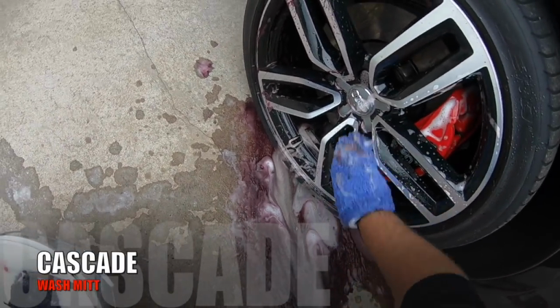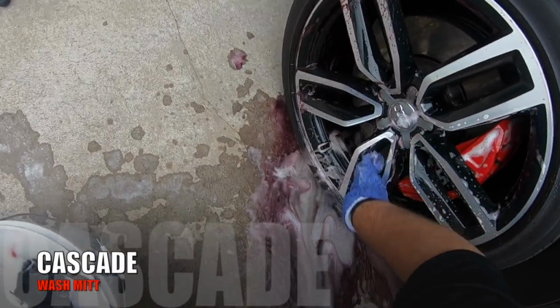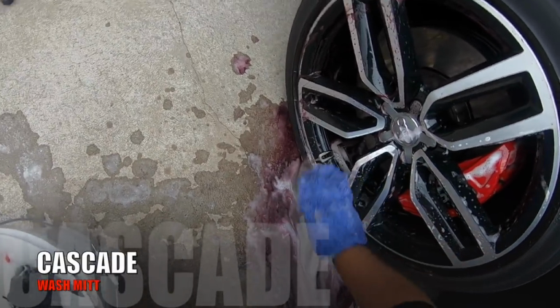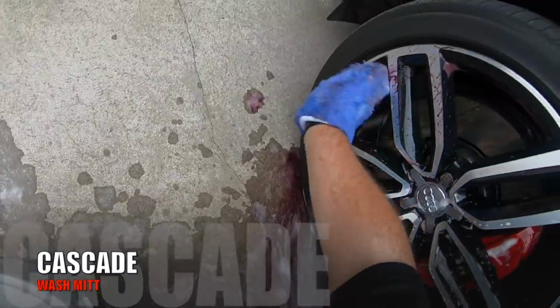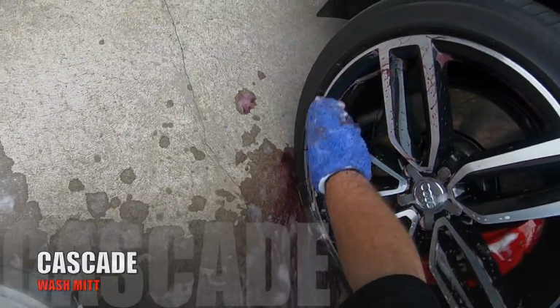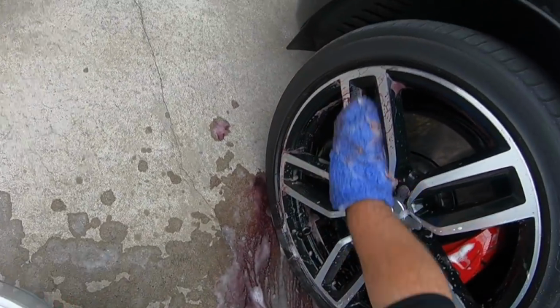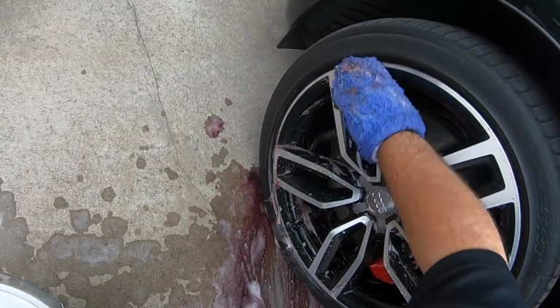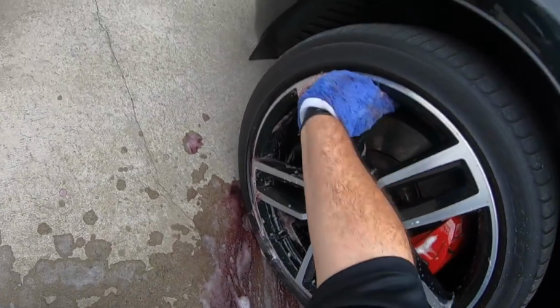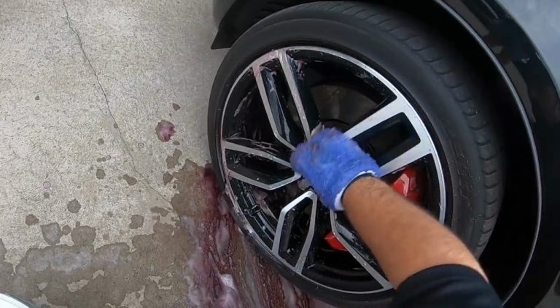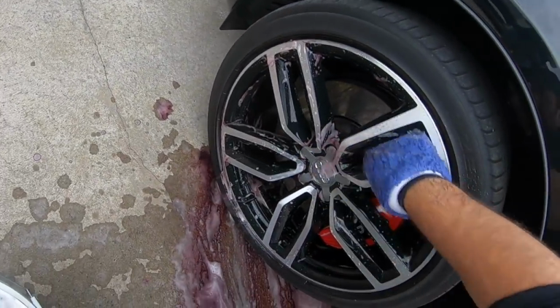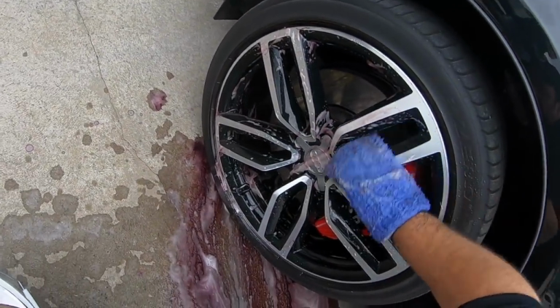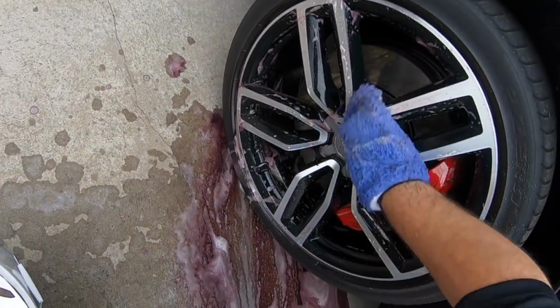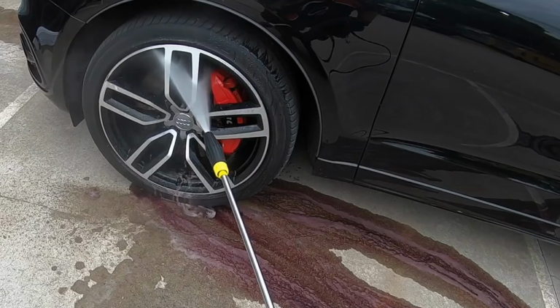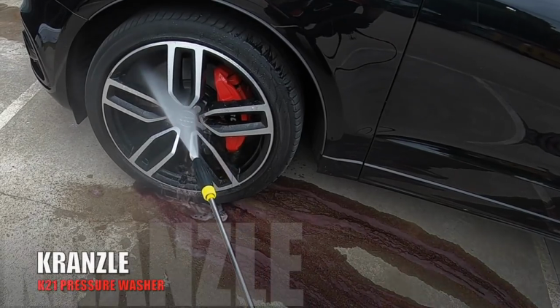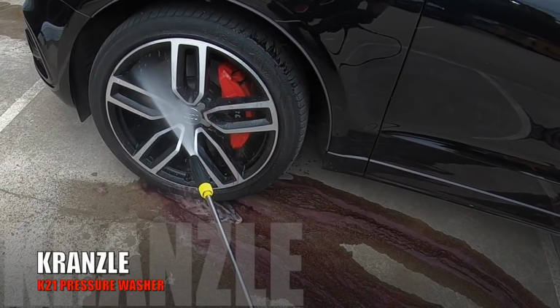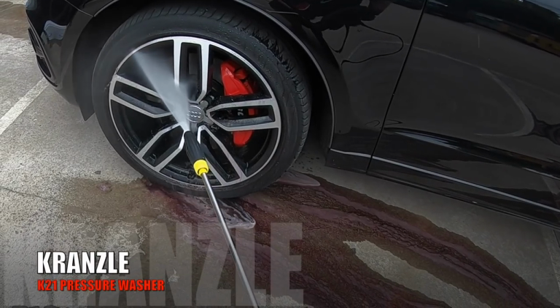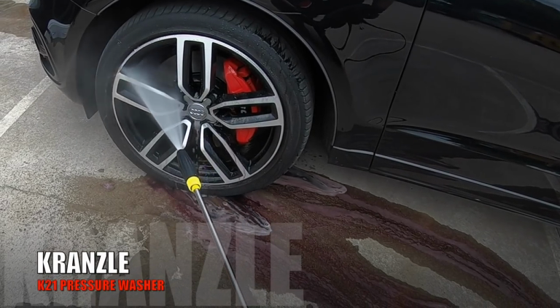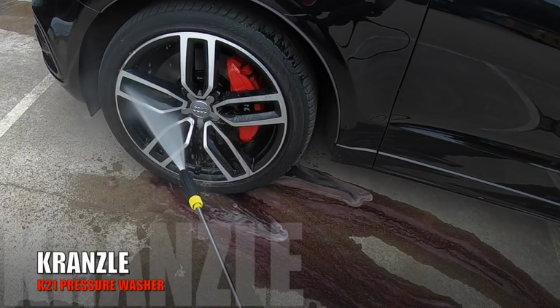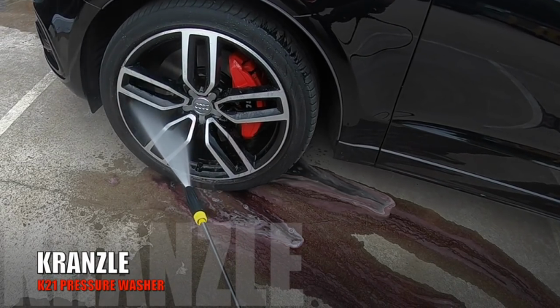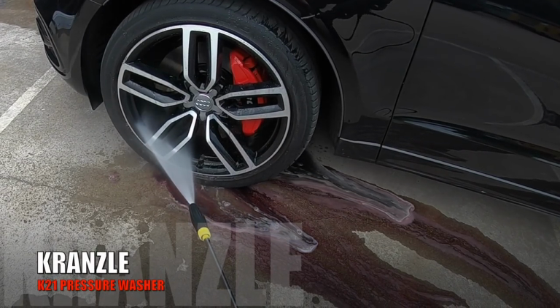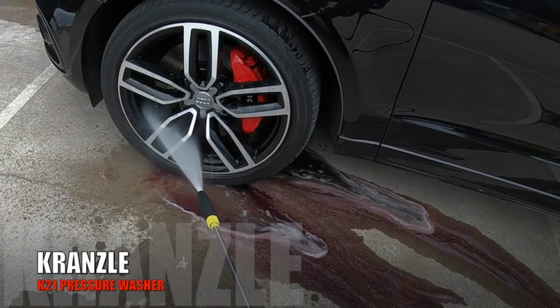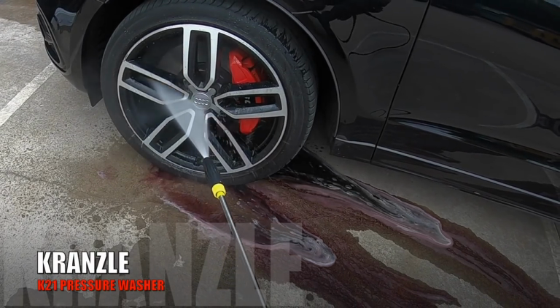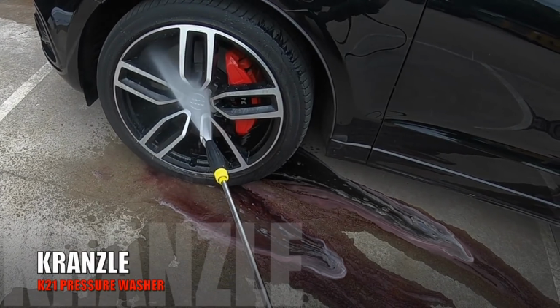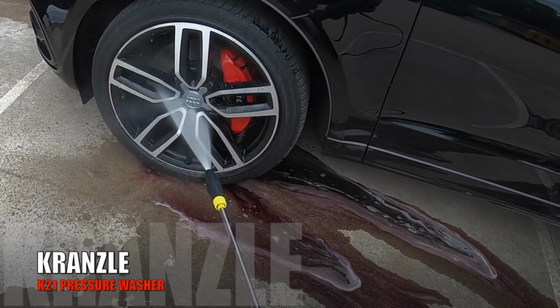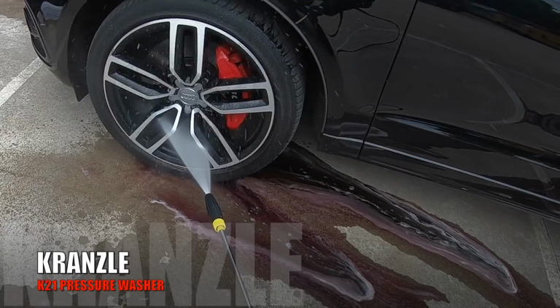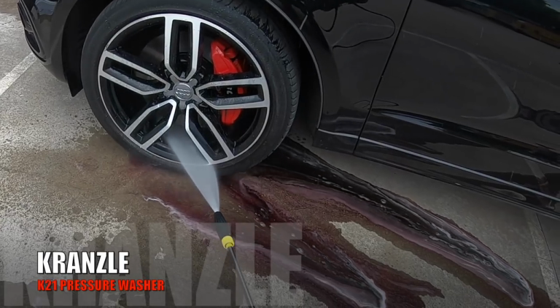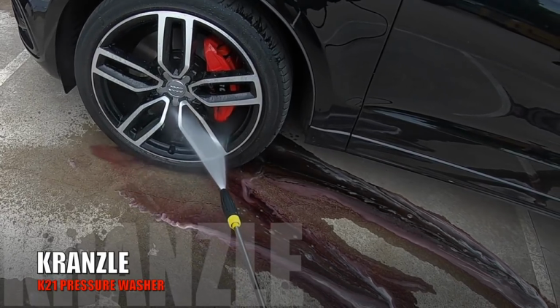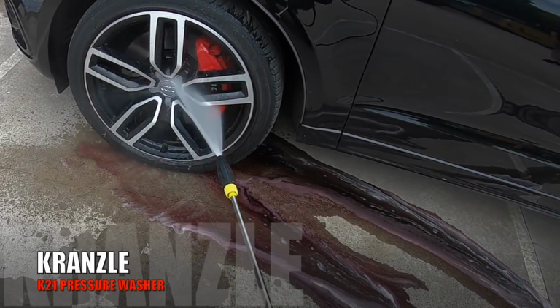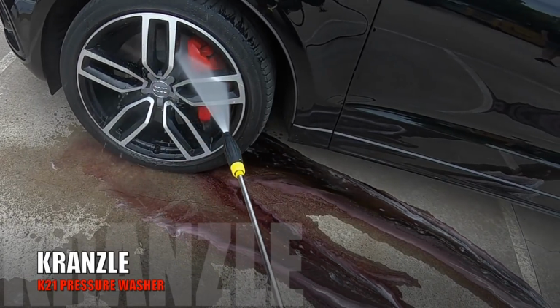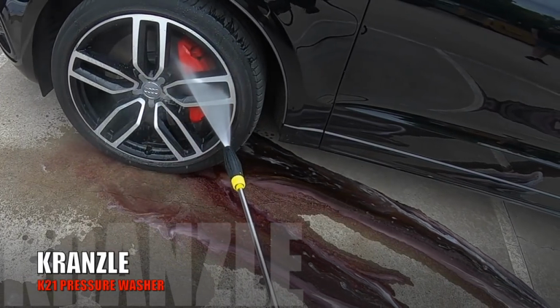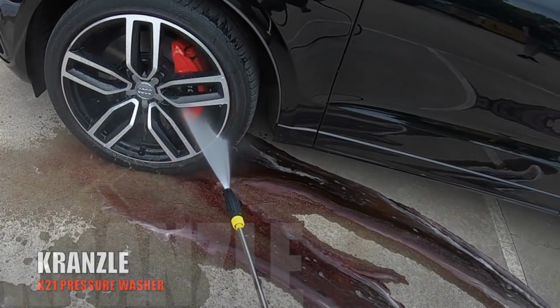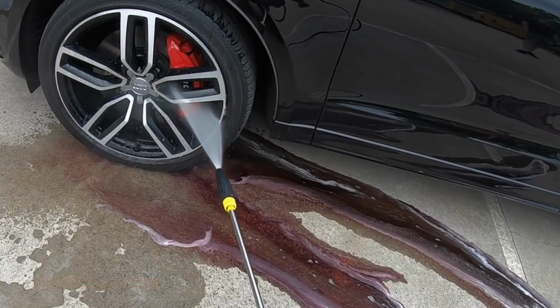The rims on the SQ5 were just cleaned and not coated or protected, basically for testing purposes, so a direct comparison could be made between these unprotected rims and the protected ones on the Audi S3.